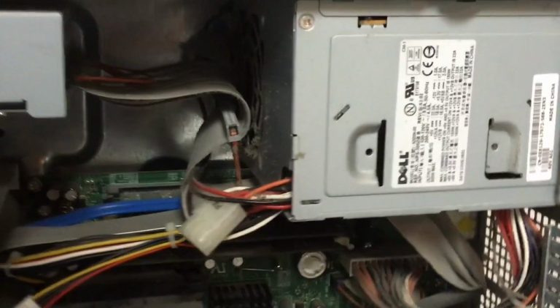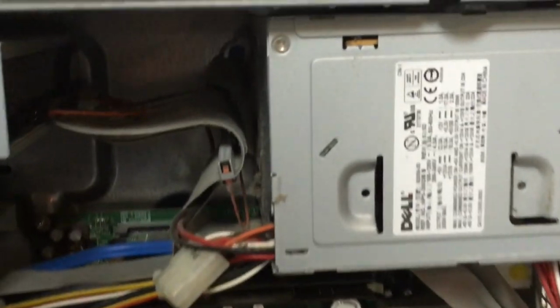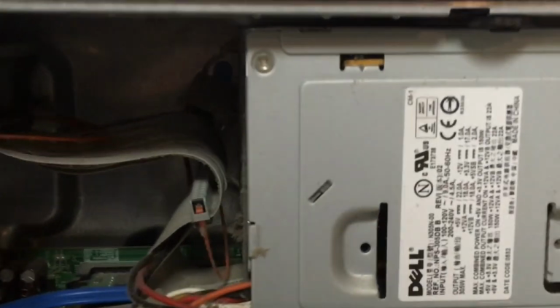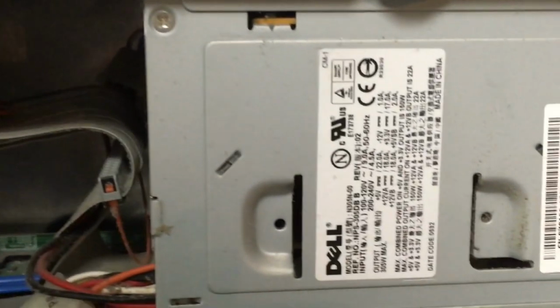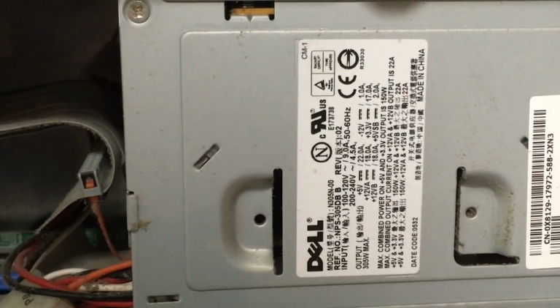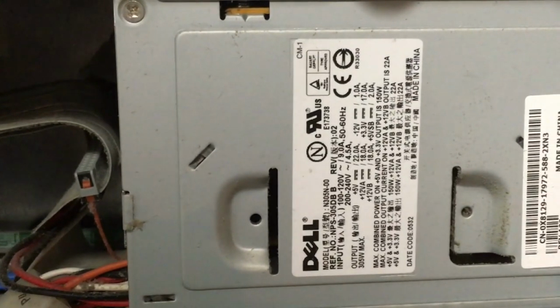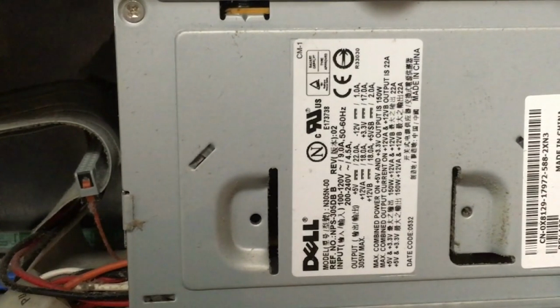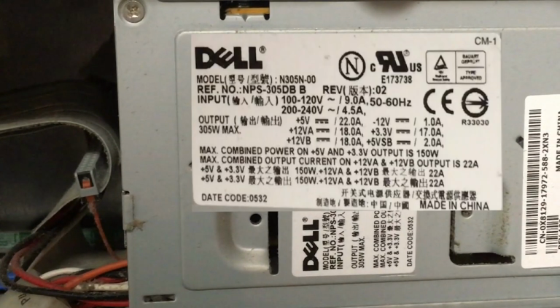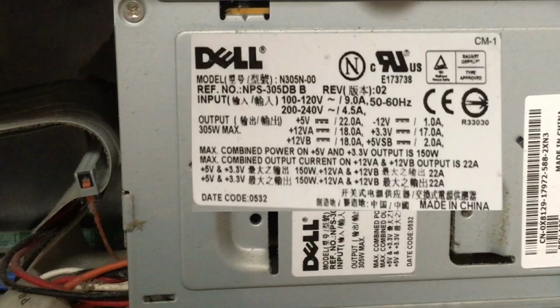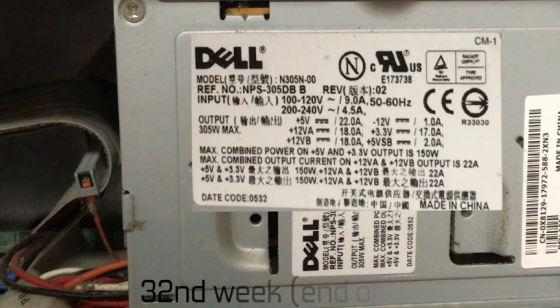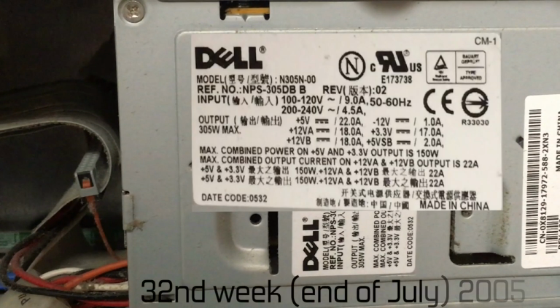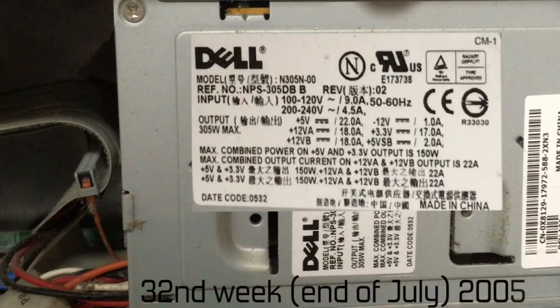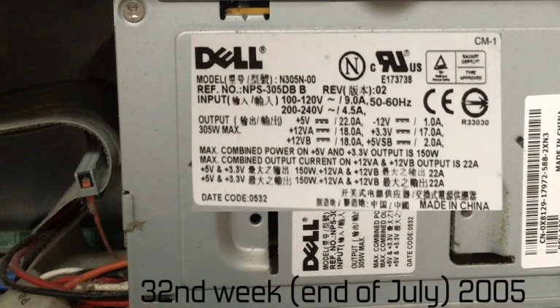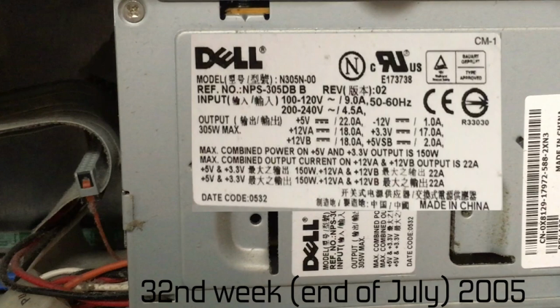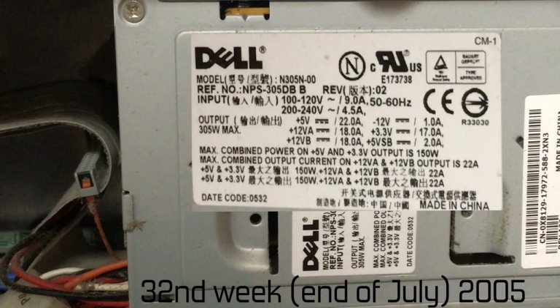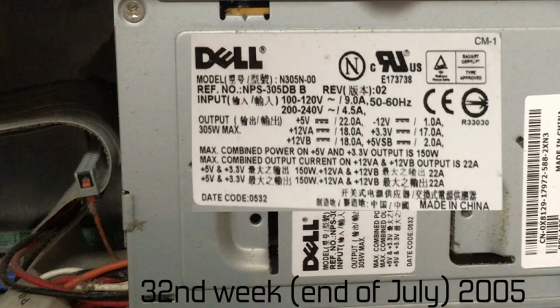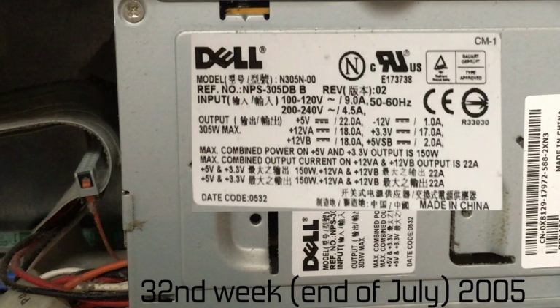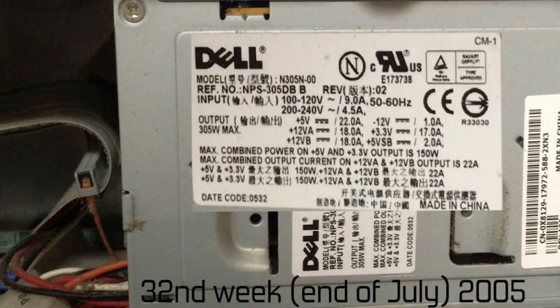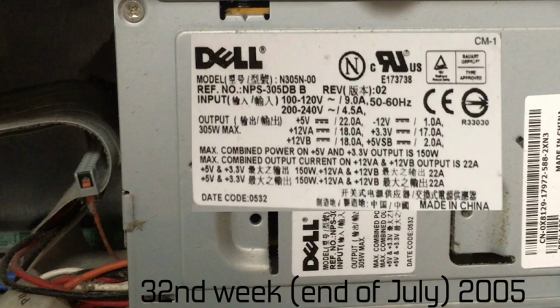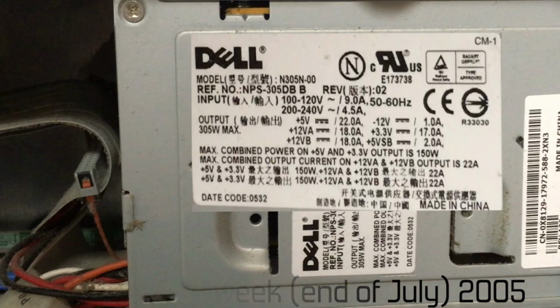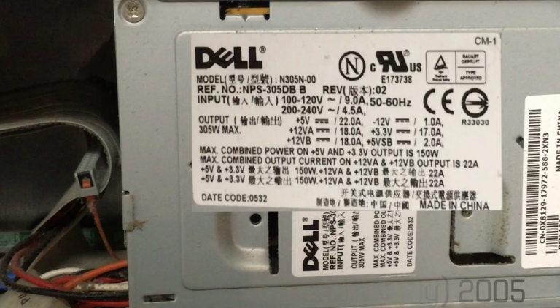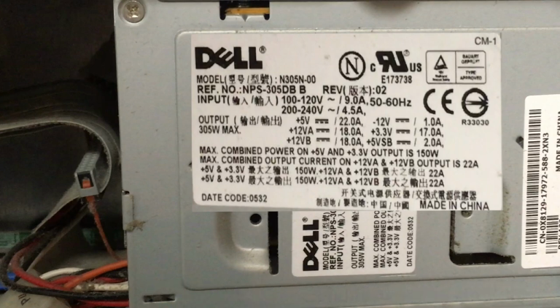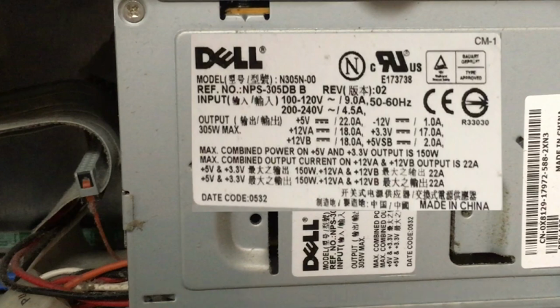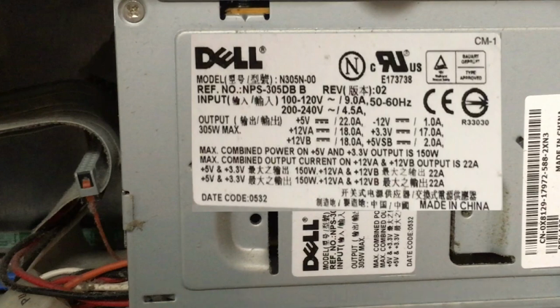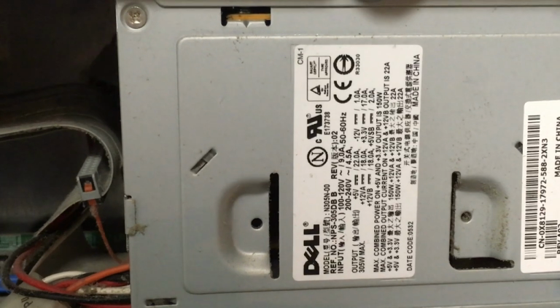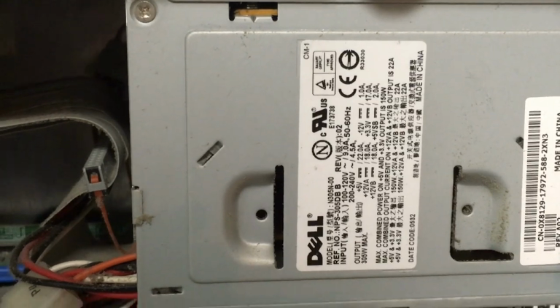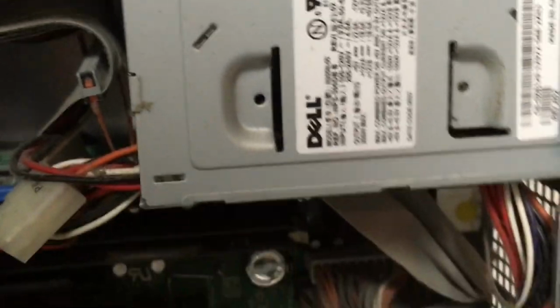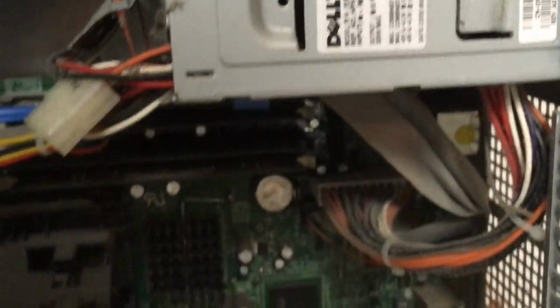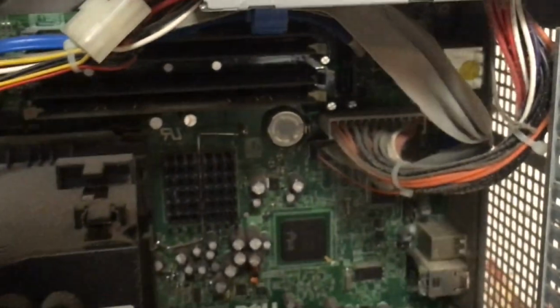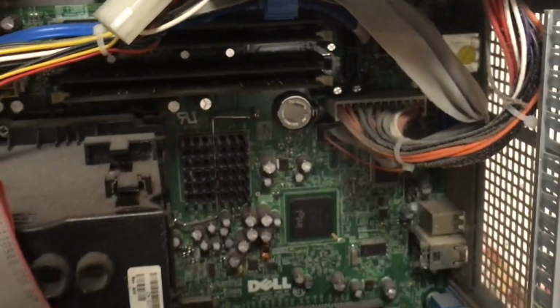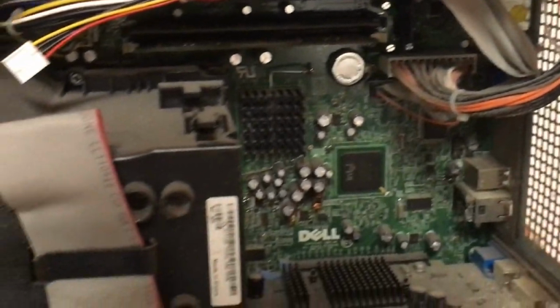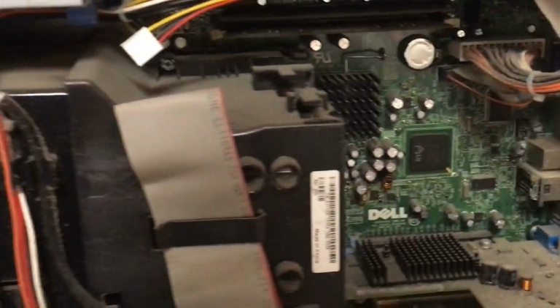Here is the power supply information — pause the video if you care to read it. From what I found out, this 150-watt PSU seems to date around July of 2005, but feel free to correct me if that date is wrong.